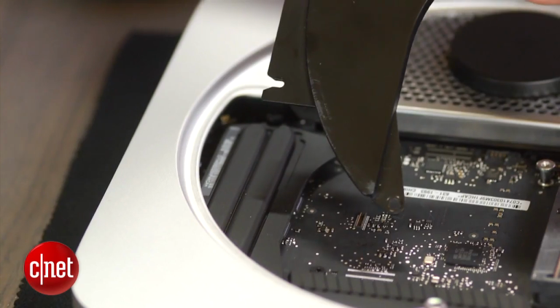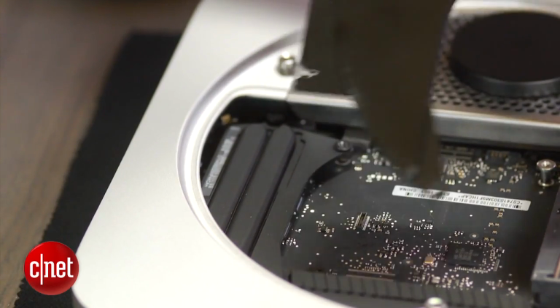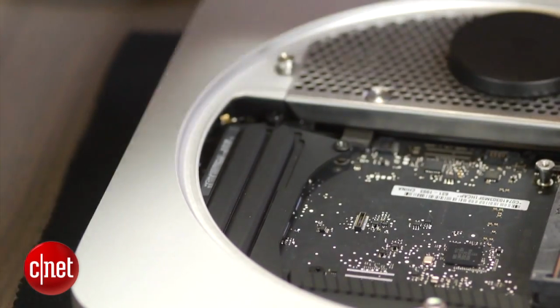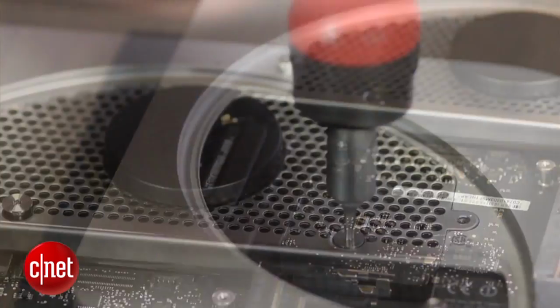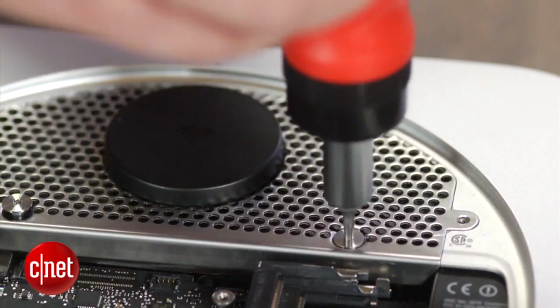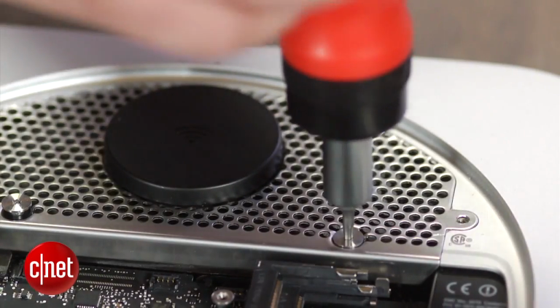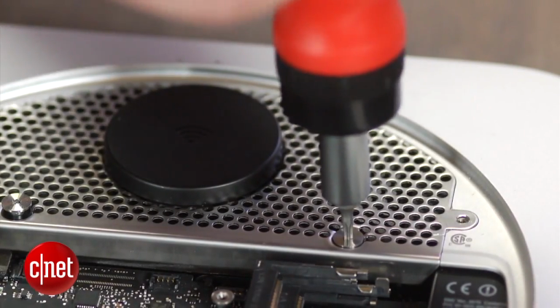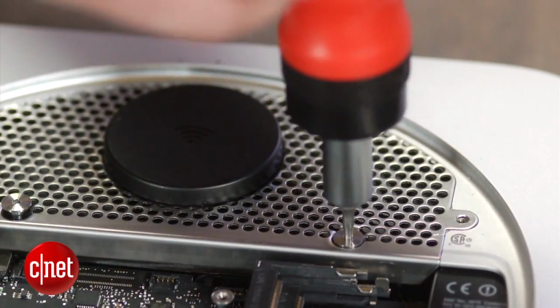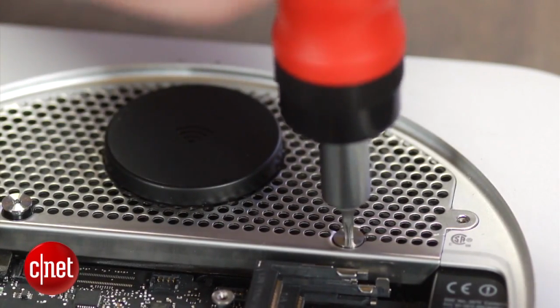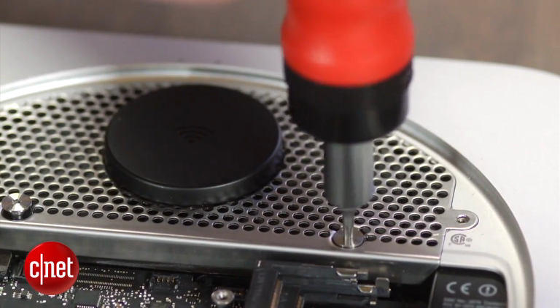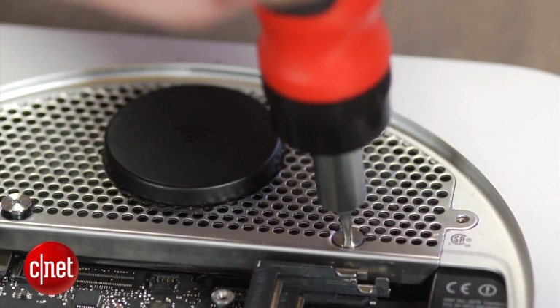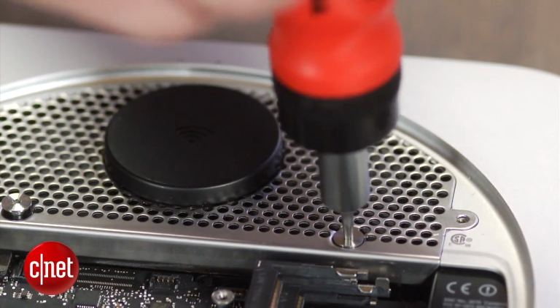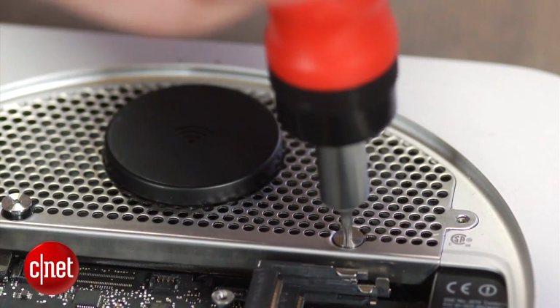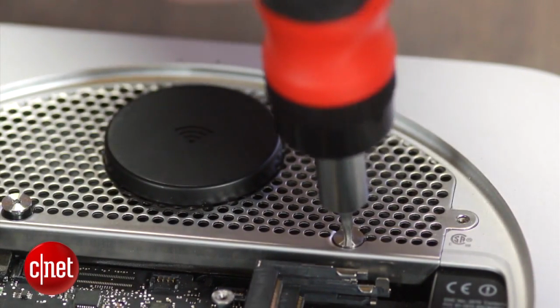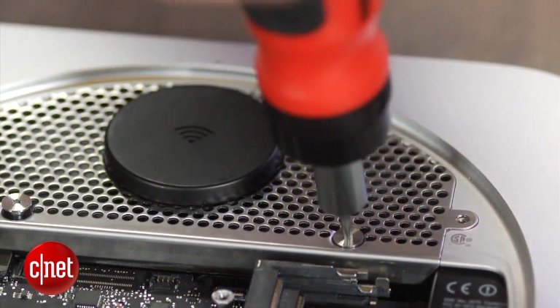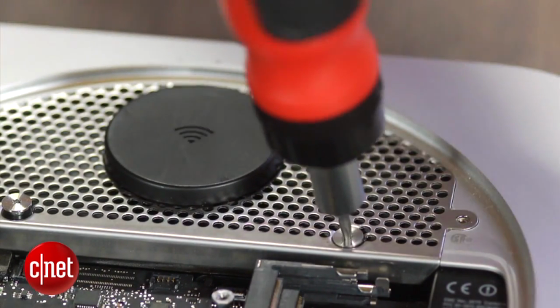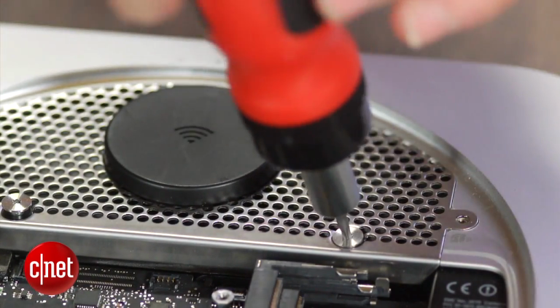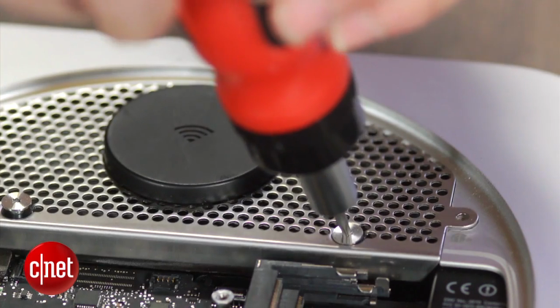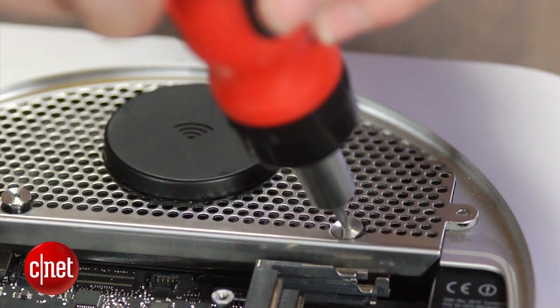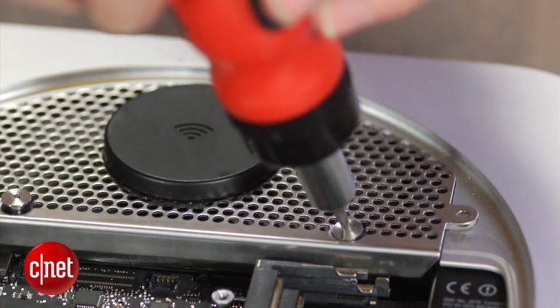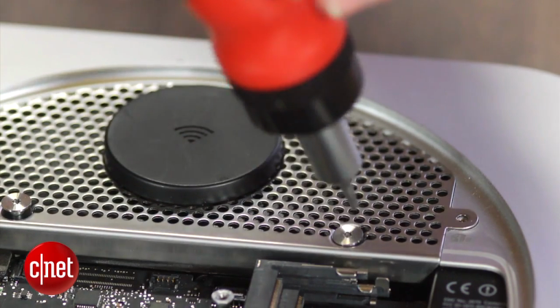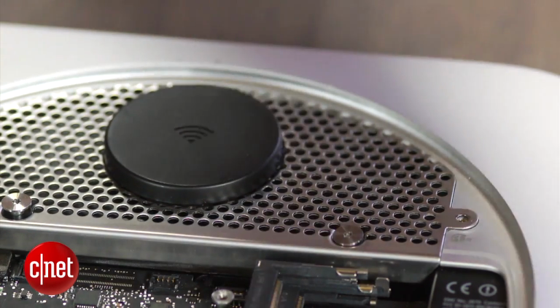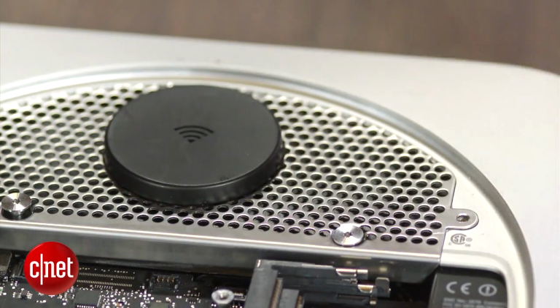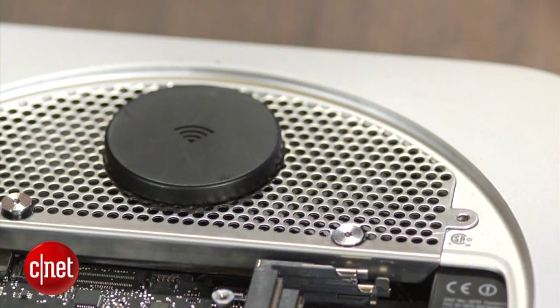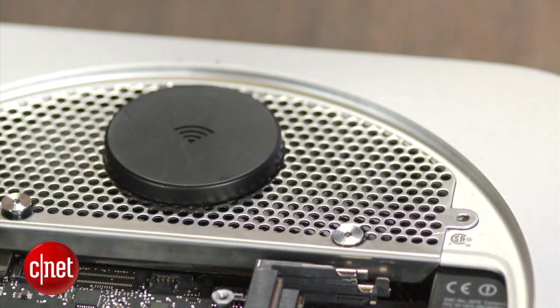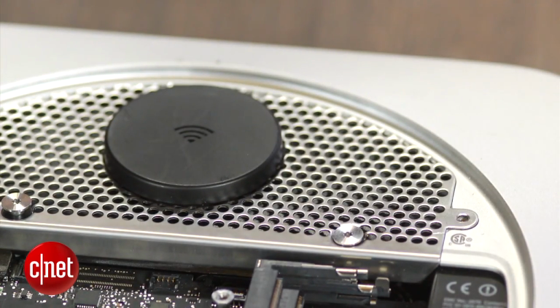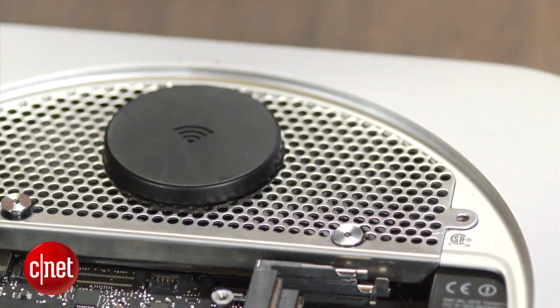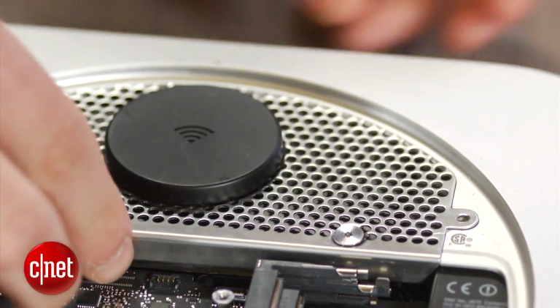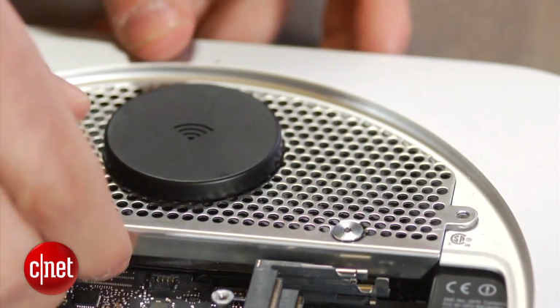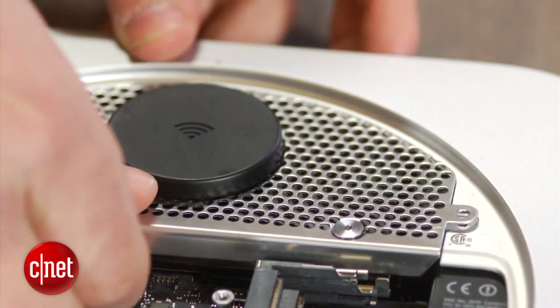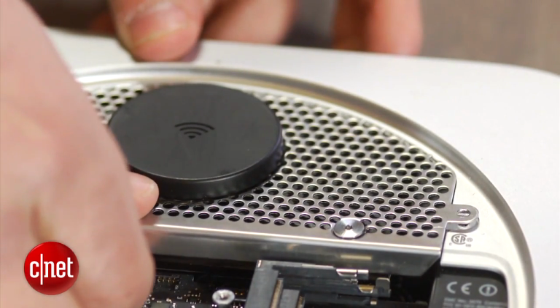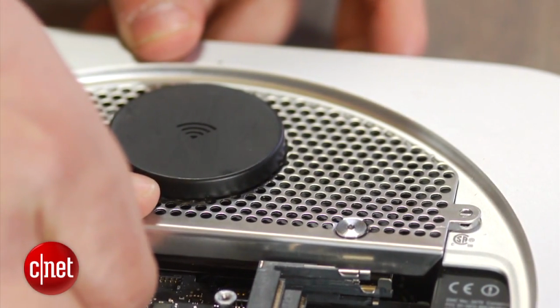Once that's done, we remove the antenna grill by unscrewing four T8 screws. Be careful when lifting the grill out of the Mac Mini because it is attached to the case. The hard drive is located under the antenna grill.